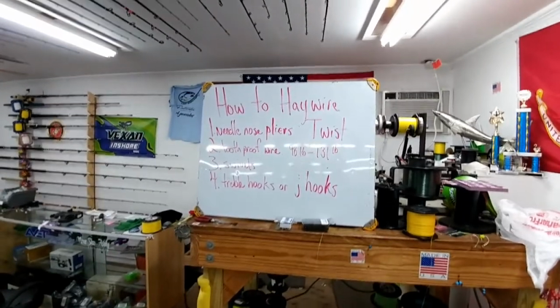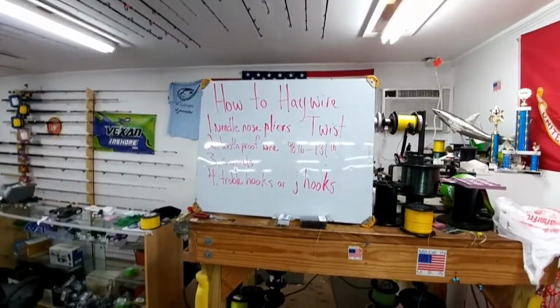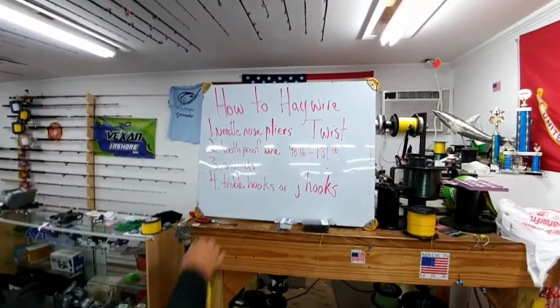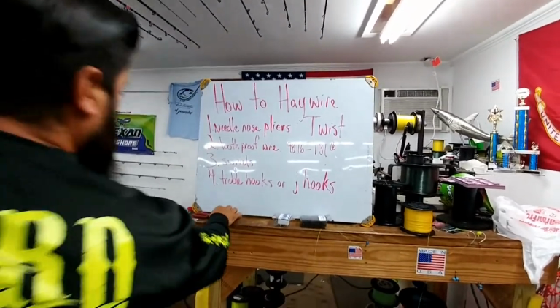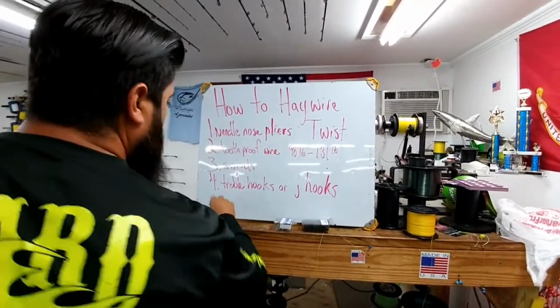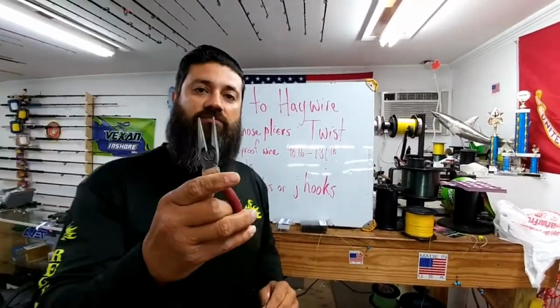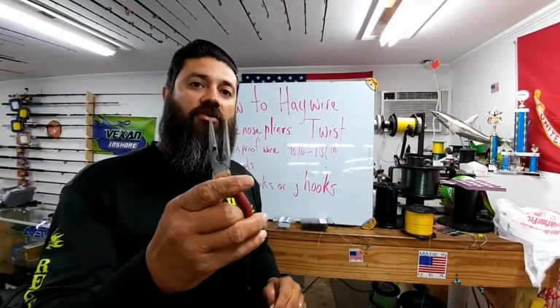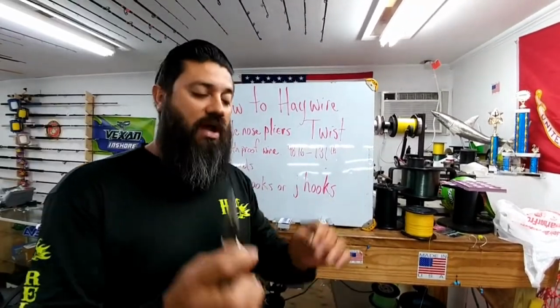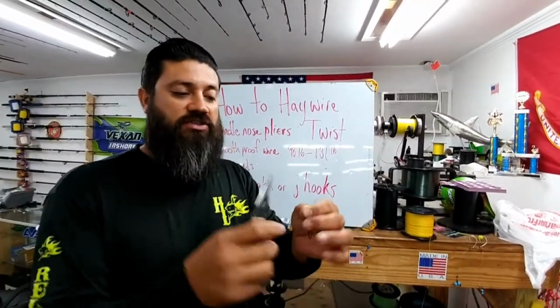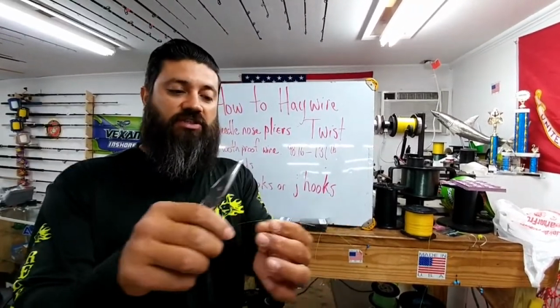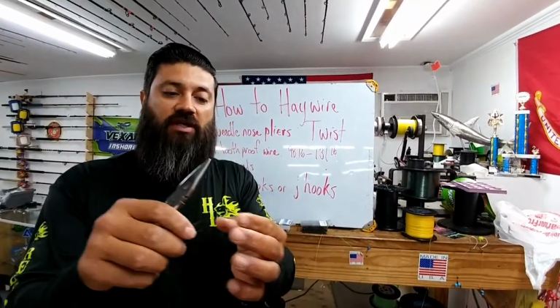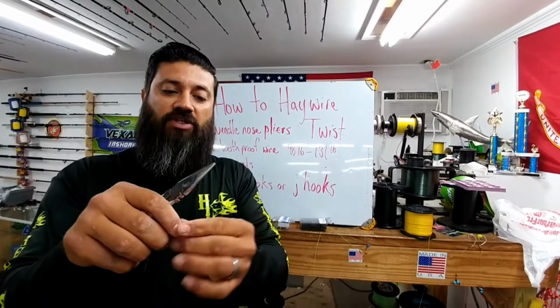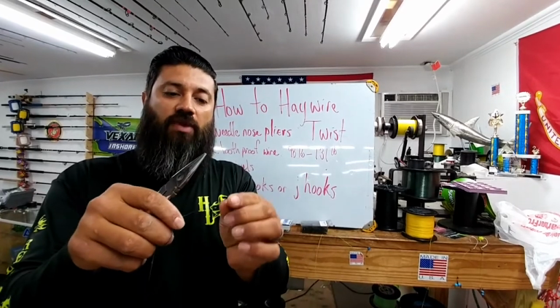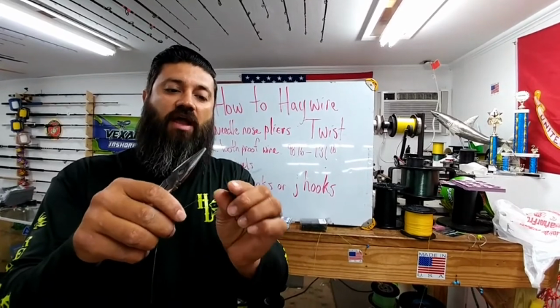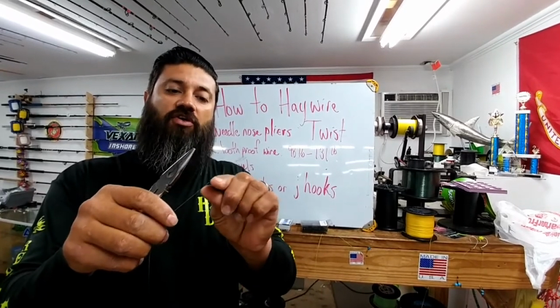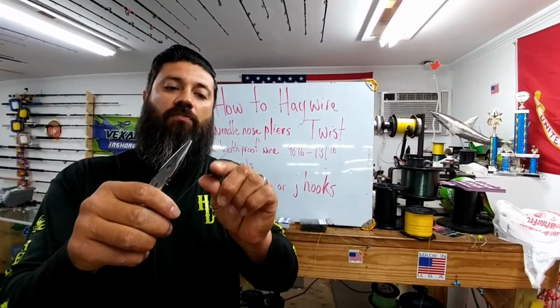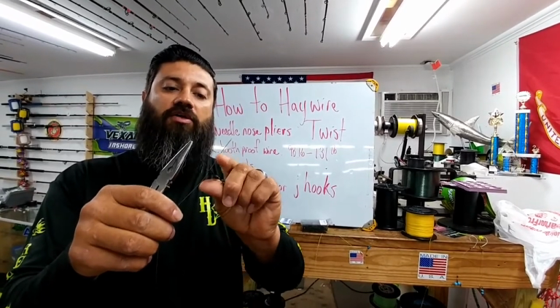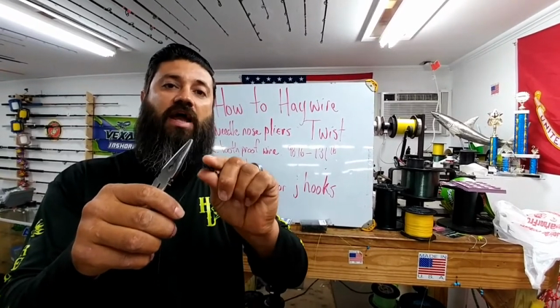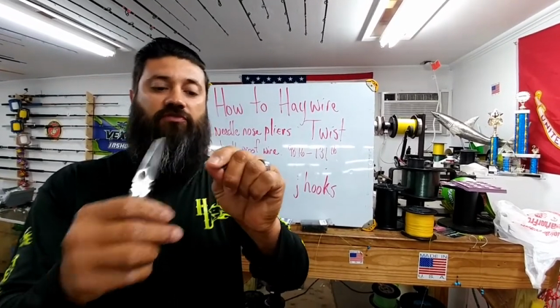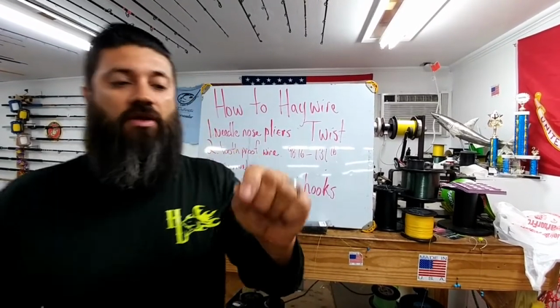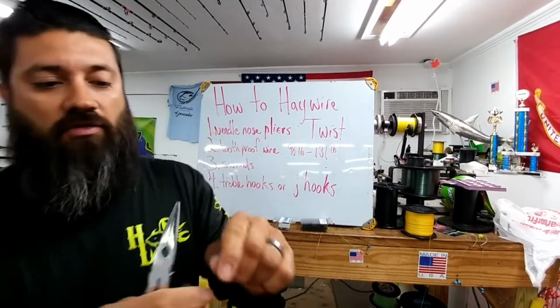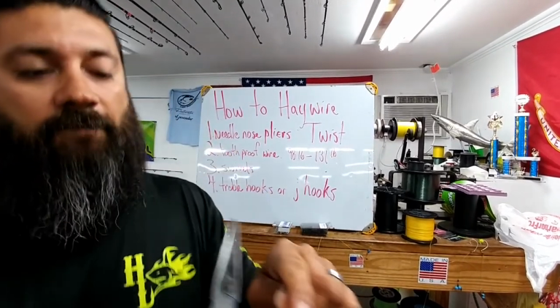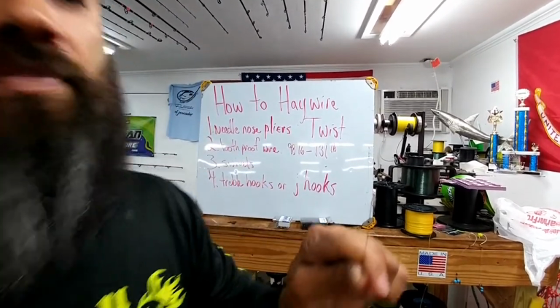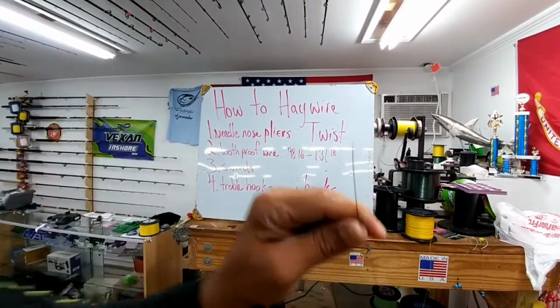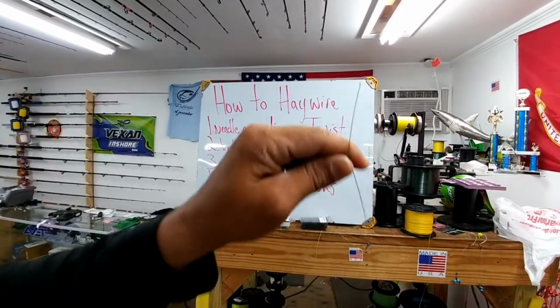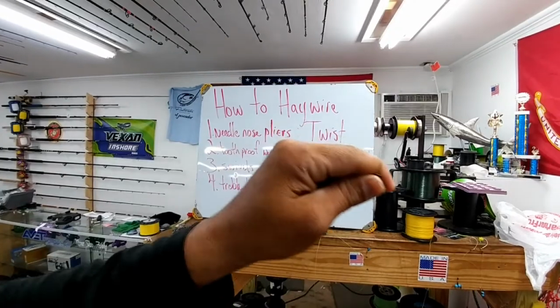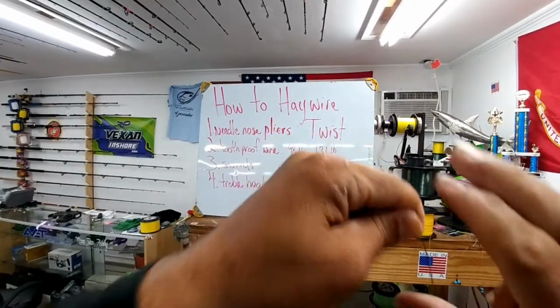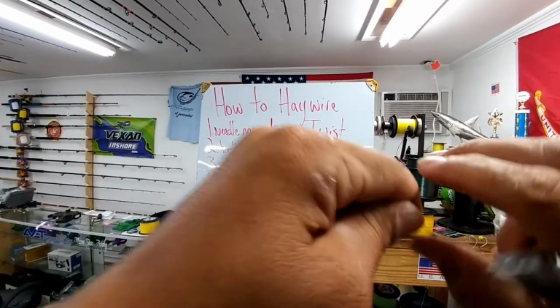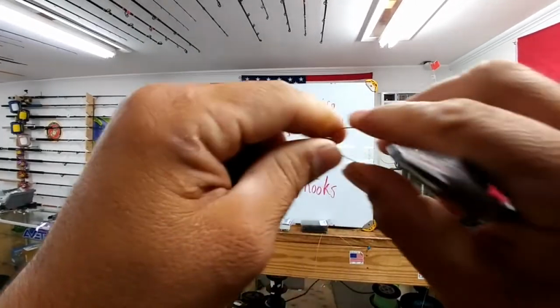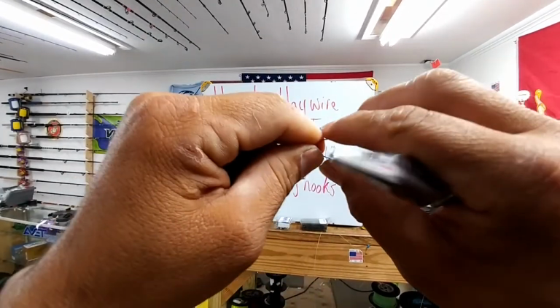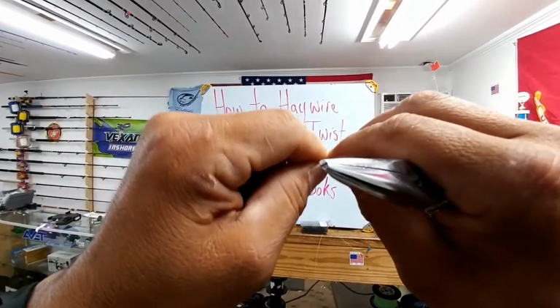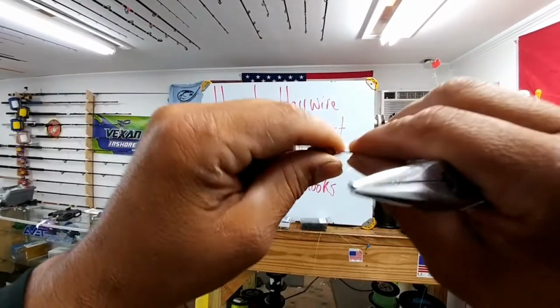The reason for needle nose pliers is that sometimes you may not have a good grip on your snap swivel. If you don't, then you can use your pliers.